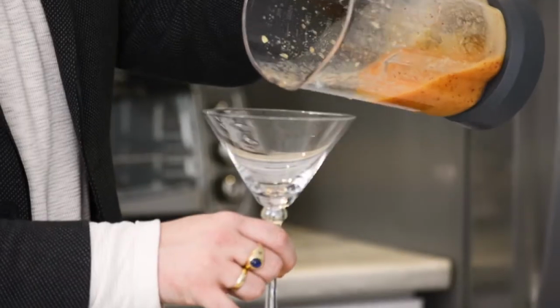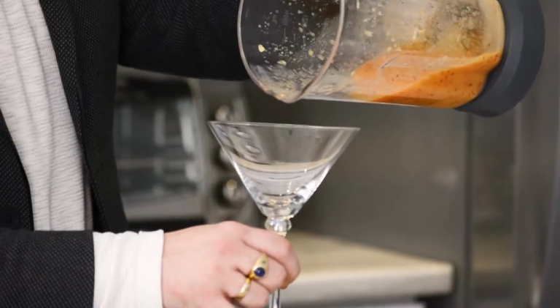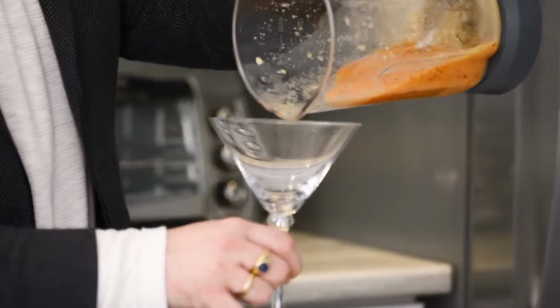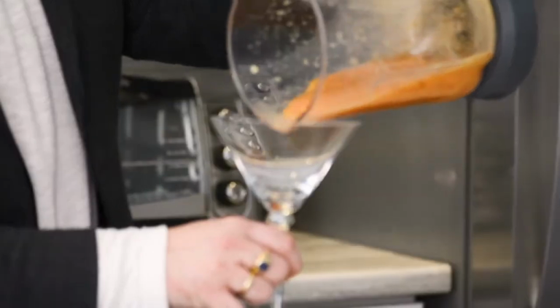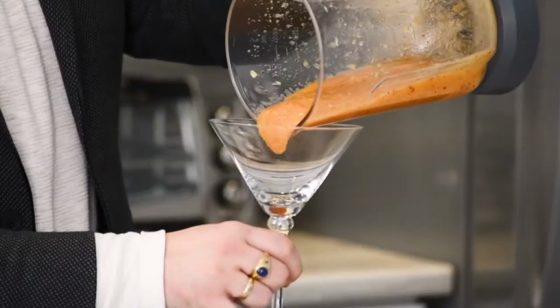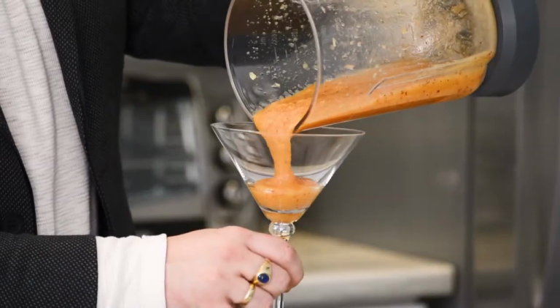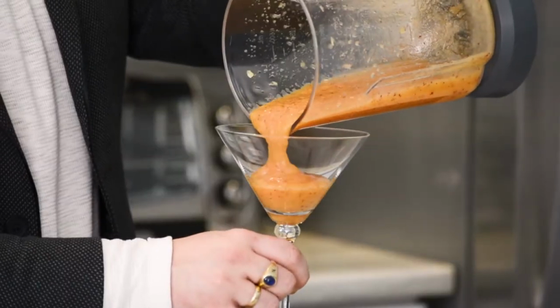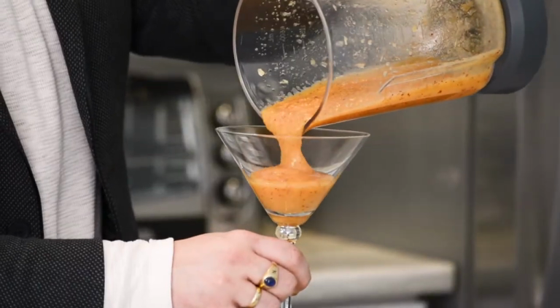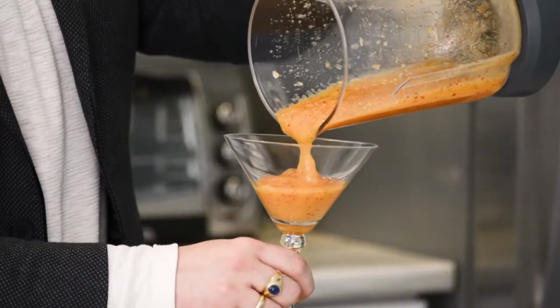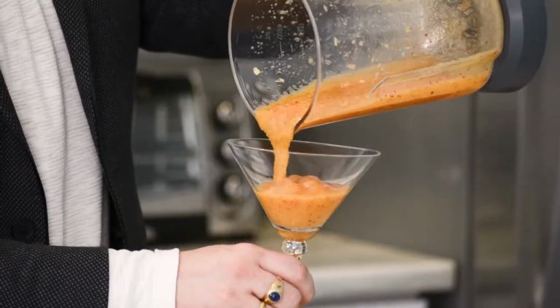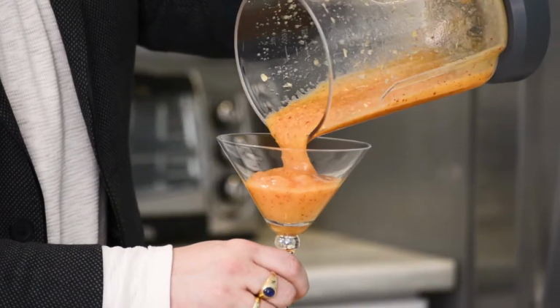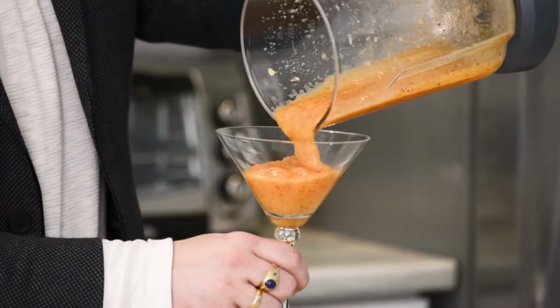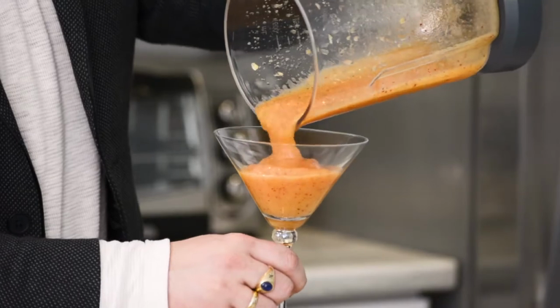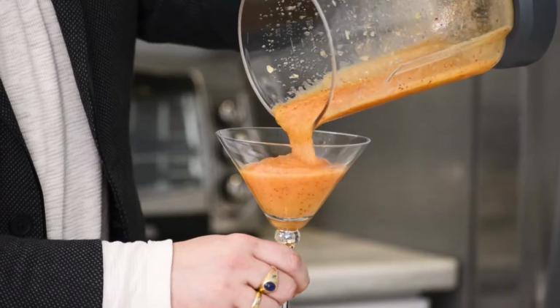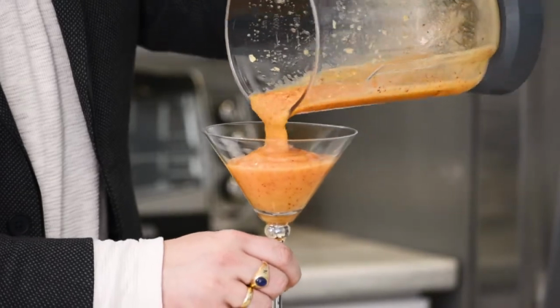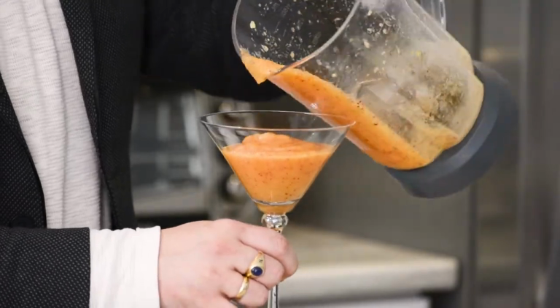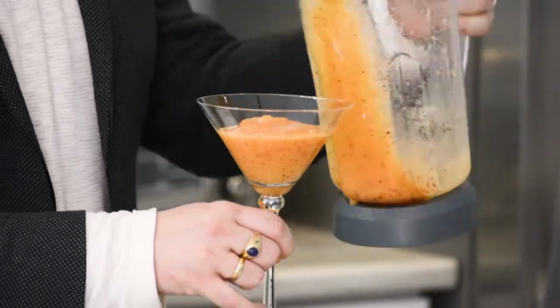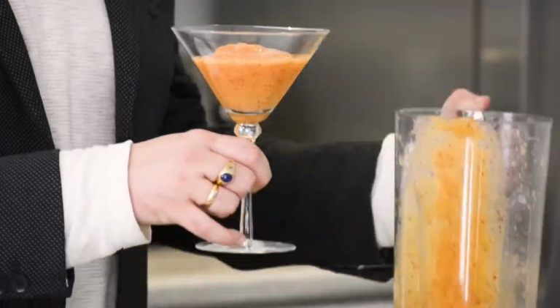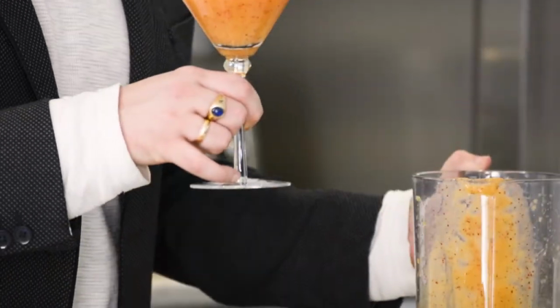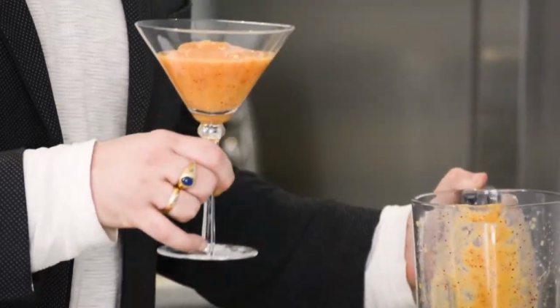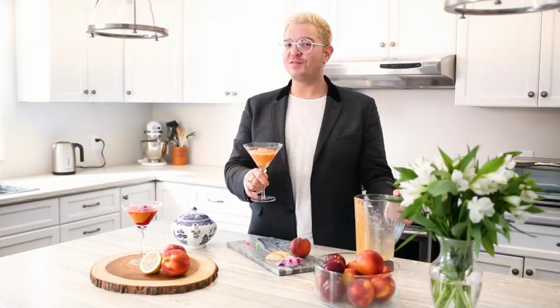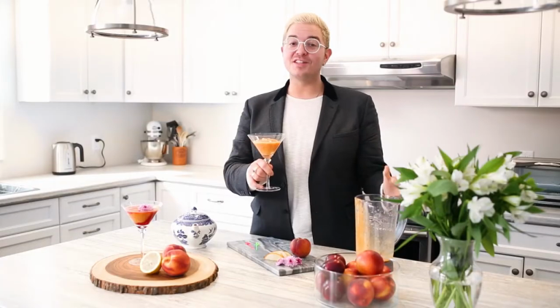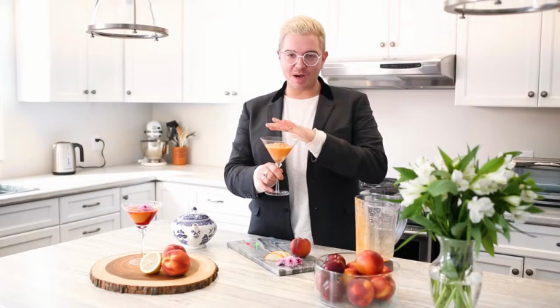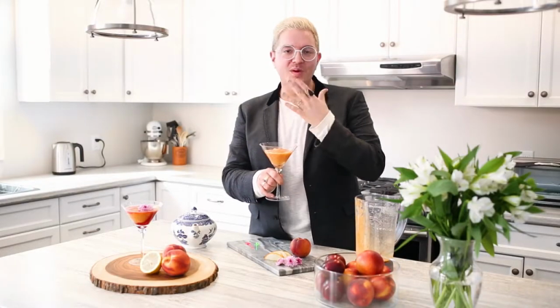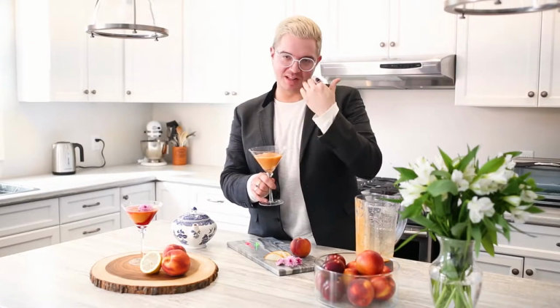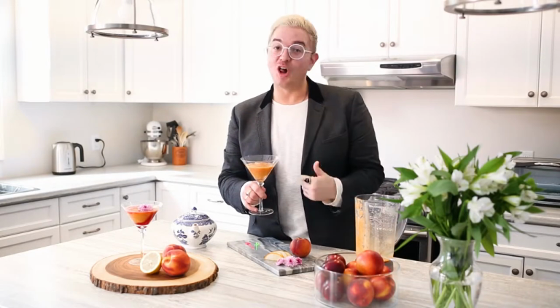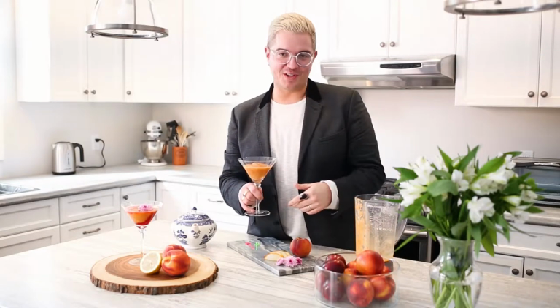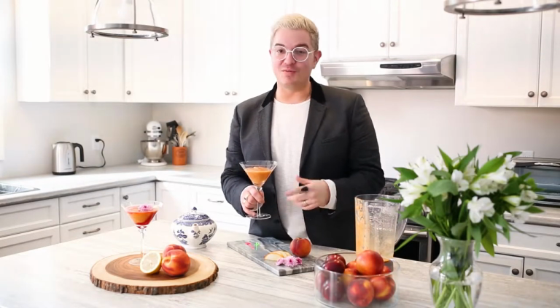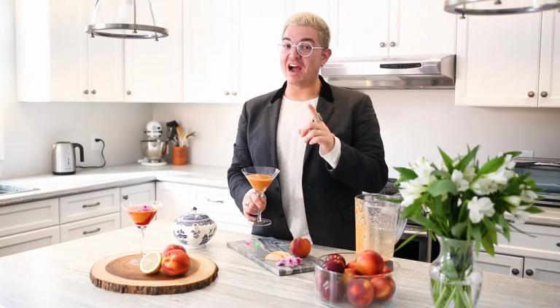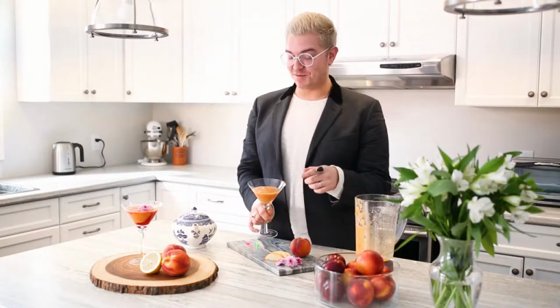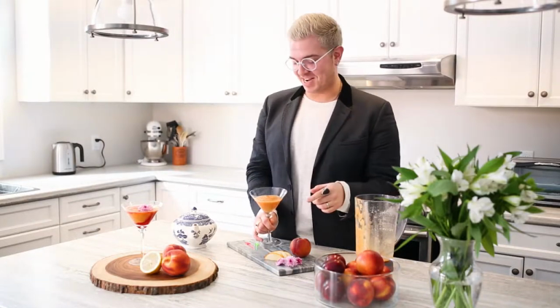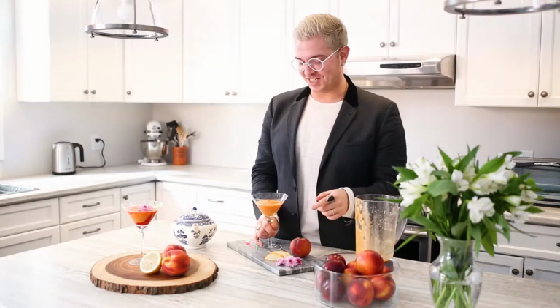In a martini glass, you want to fill the glass about three quarters of the way, noticing that you're going to have to have room to sit. If you fill it to the top, you will spill it all over yourself, which I have done on many occasions.